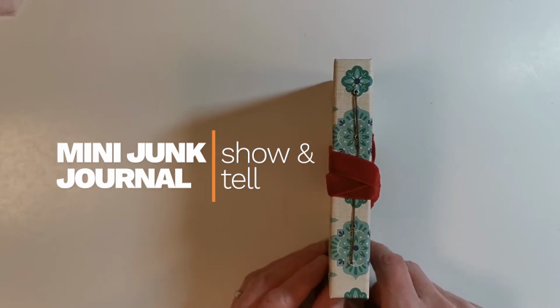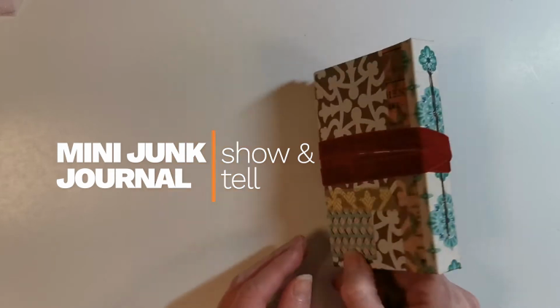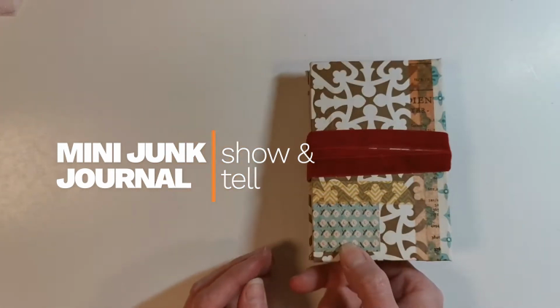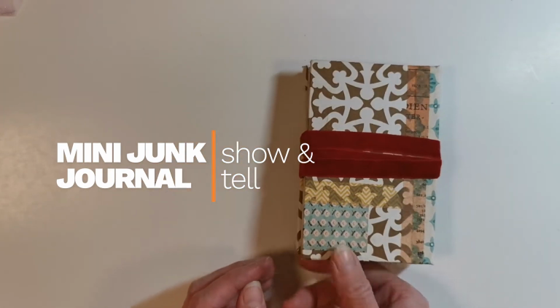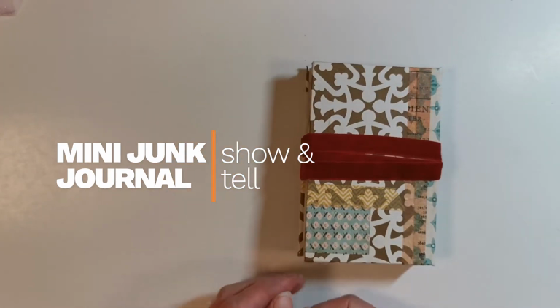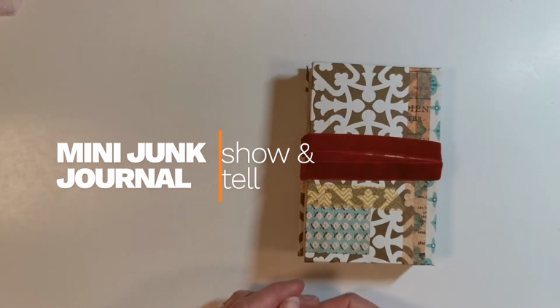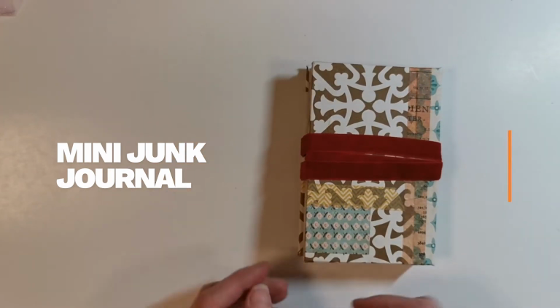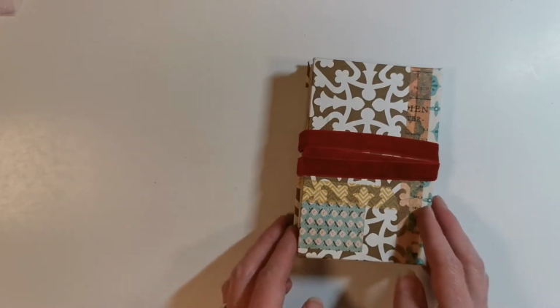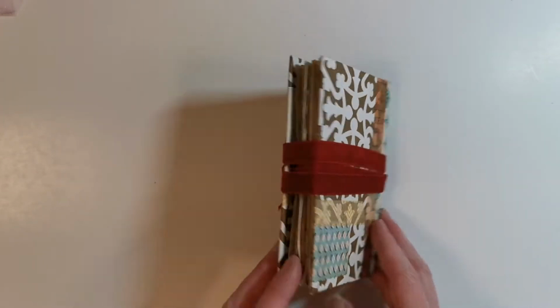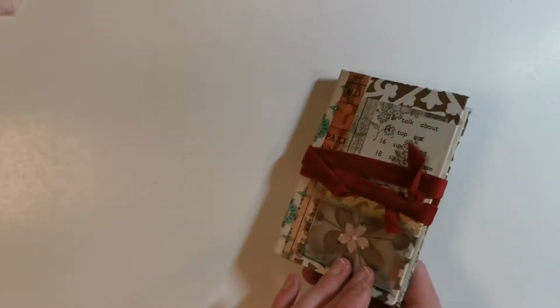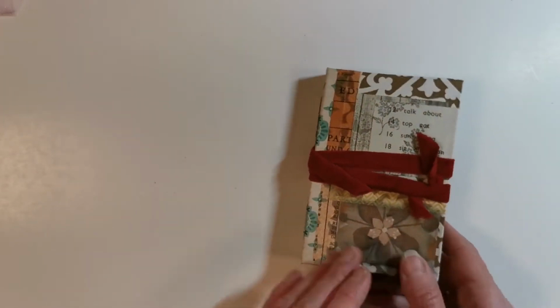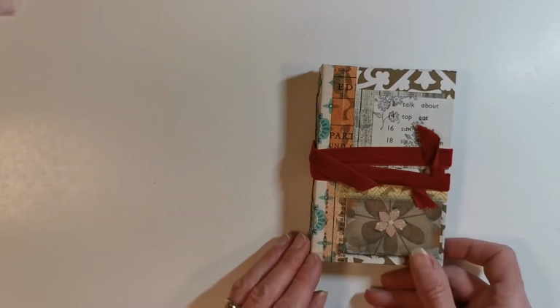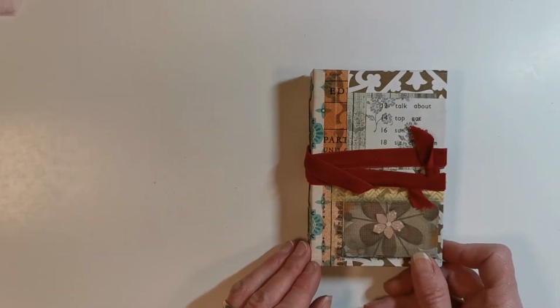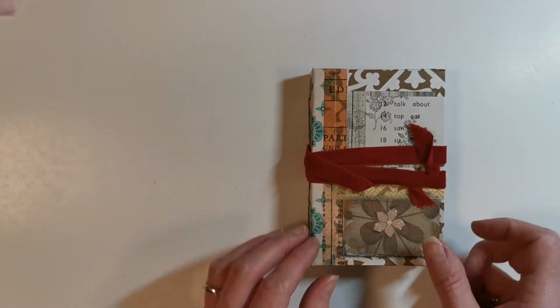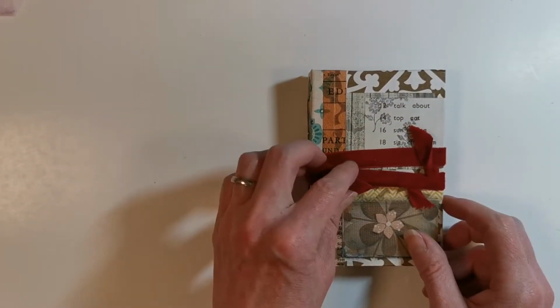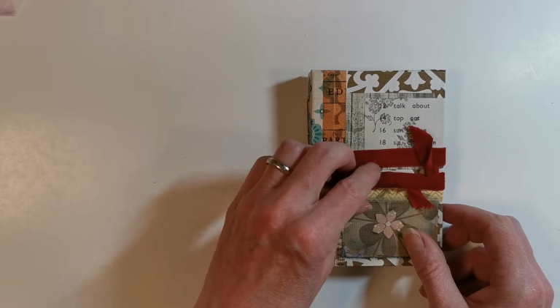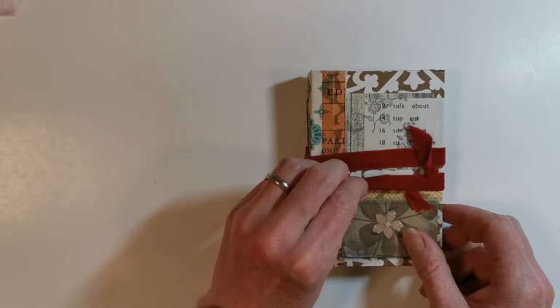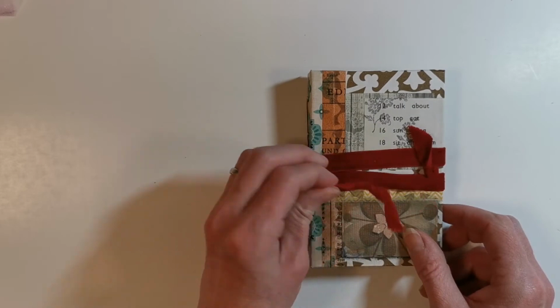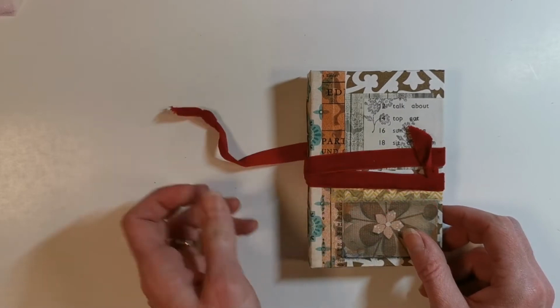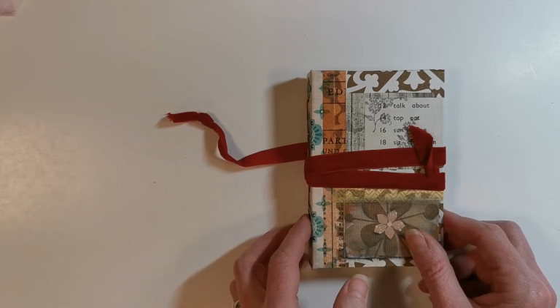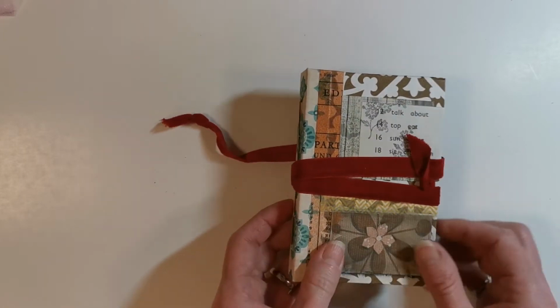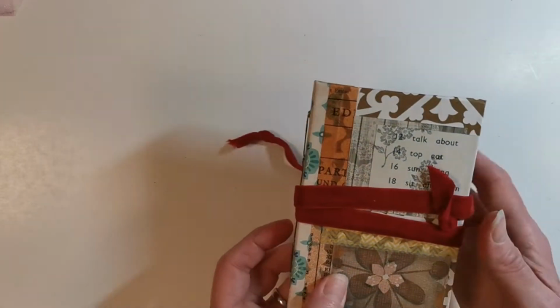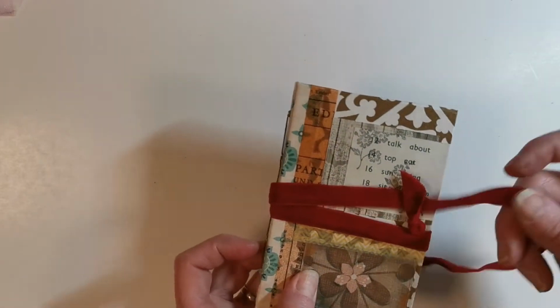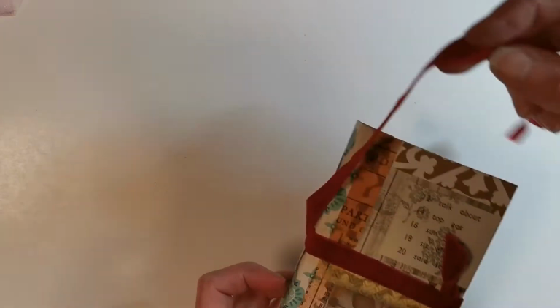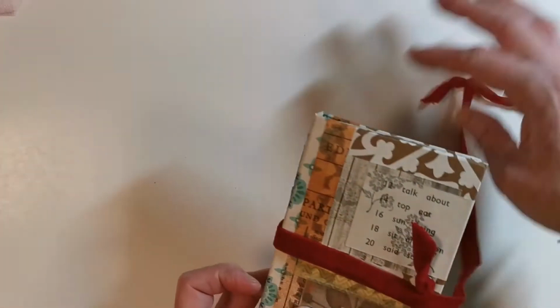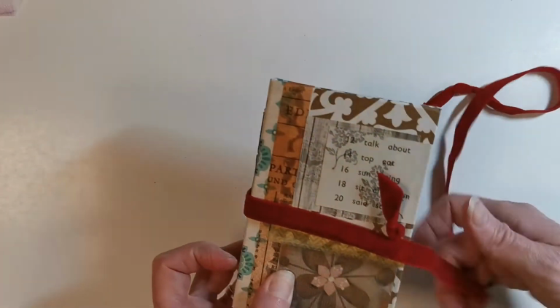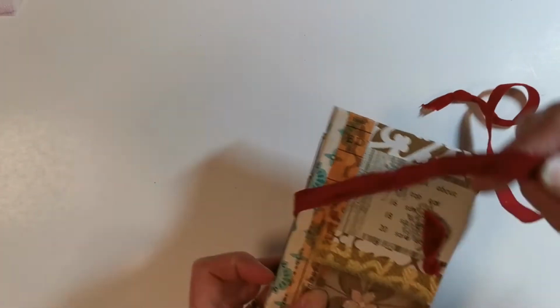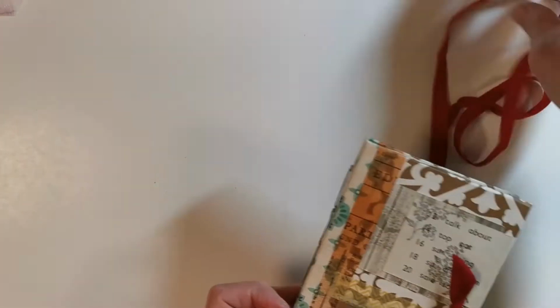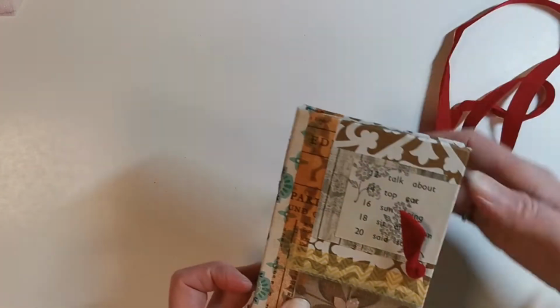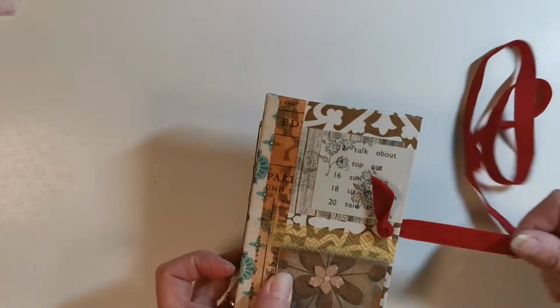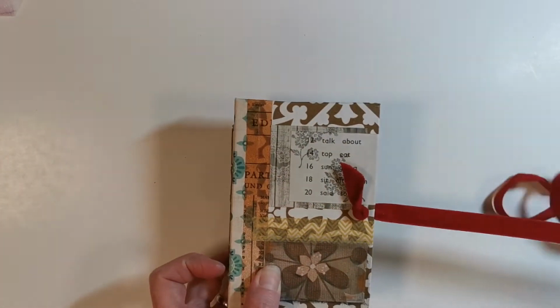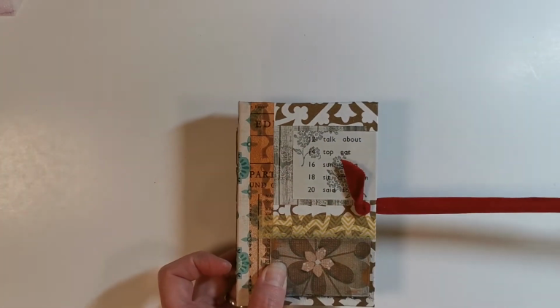This is a great little junk journal that I've recently created. I'm going to show how to make it in another video. It's about three and a half by five and a quarter inches.